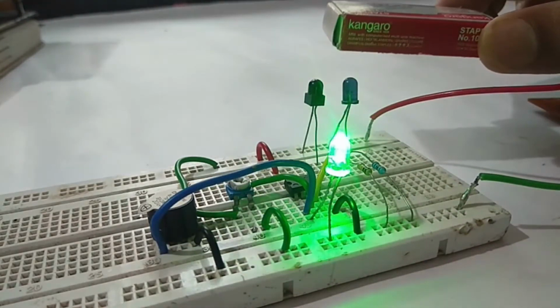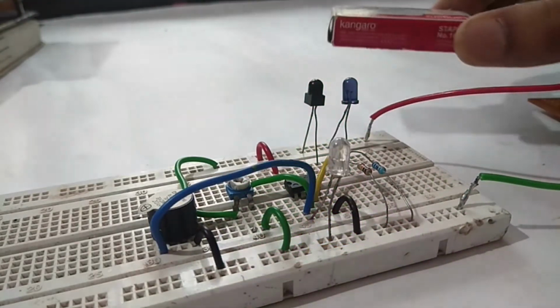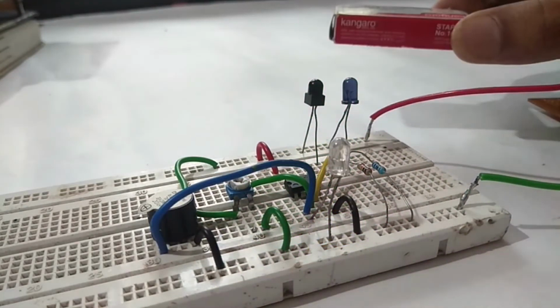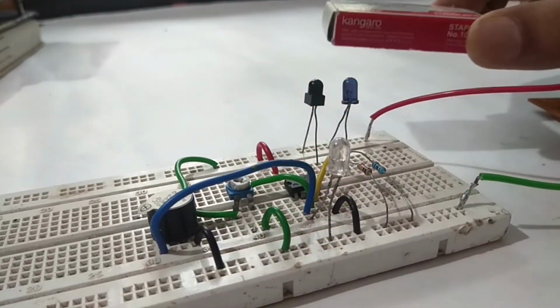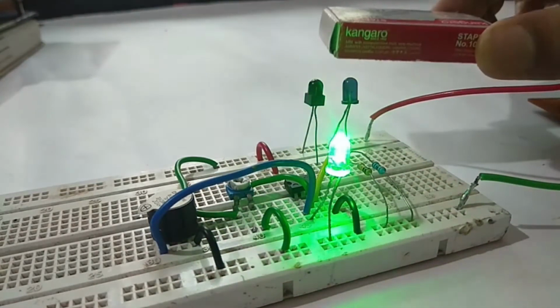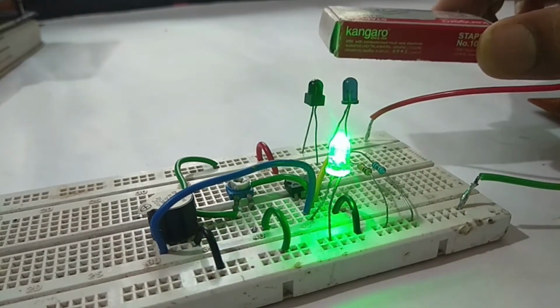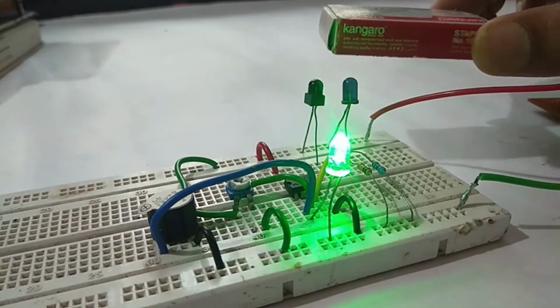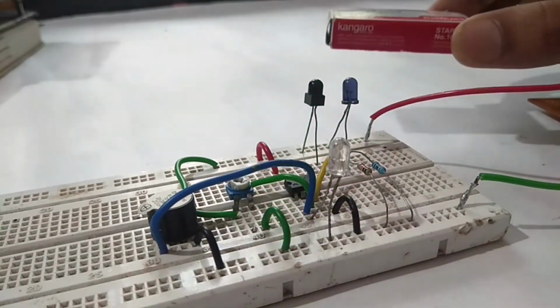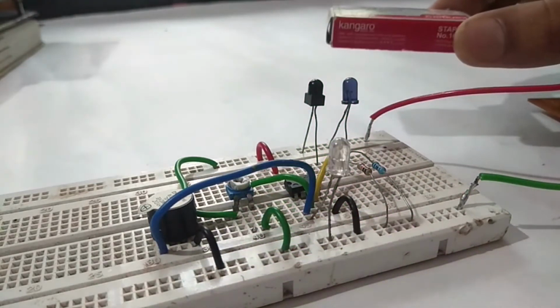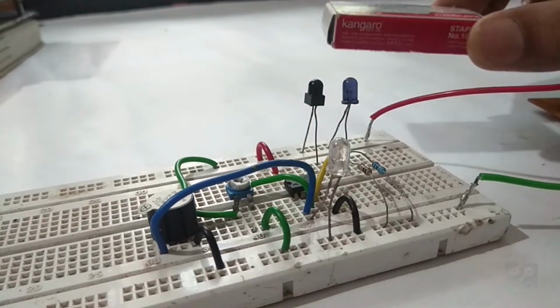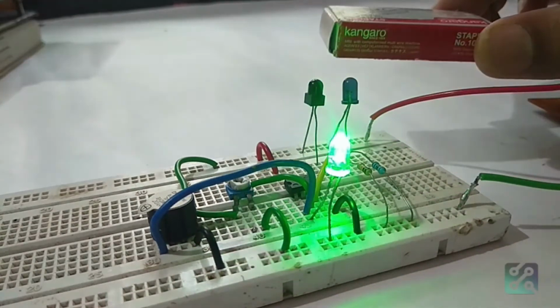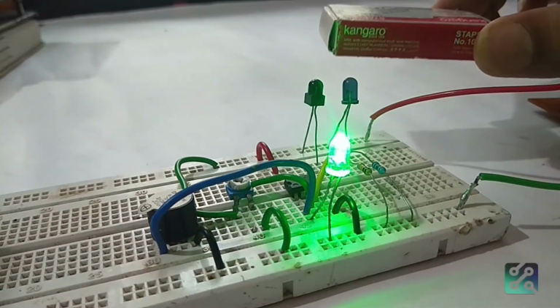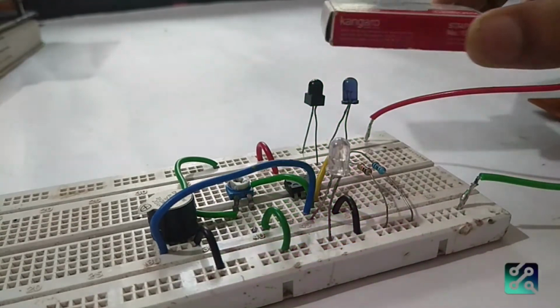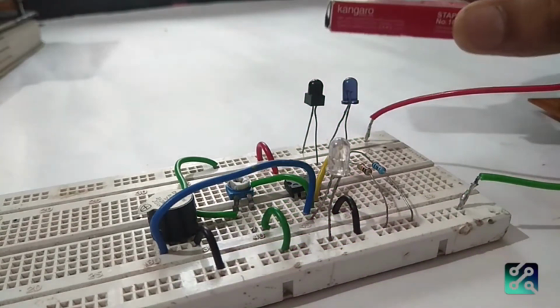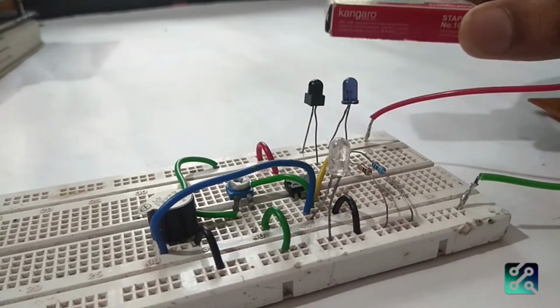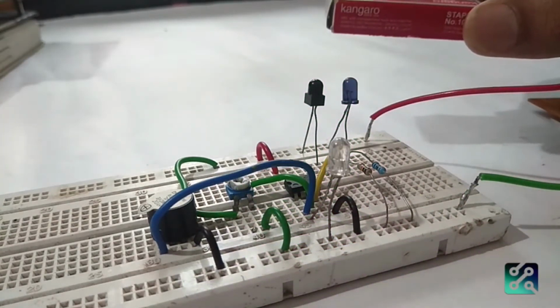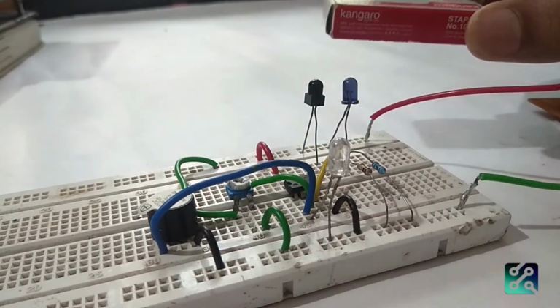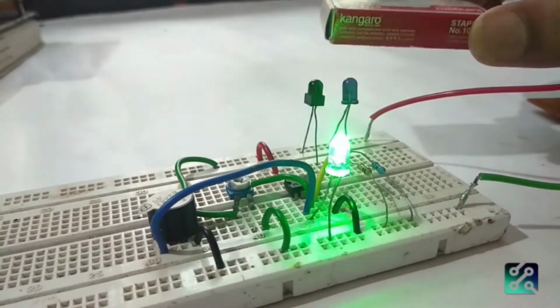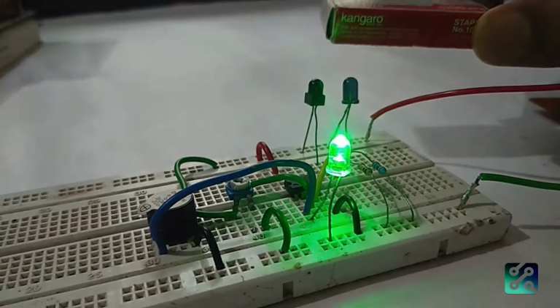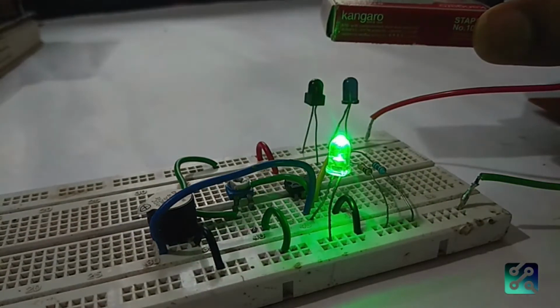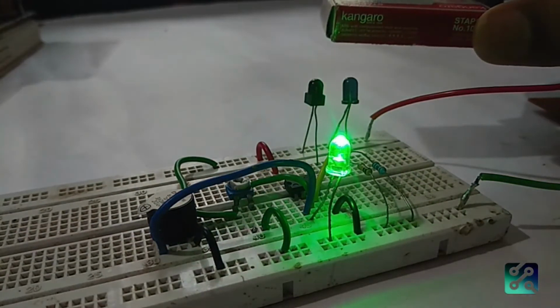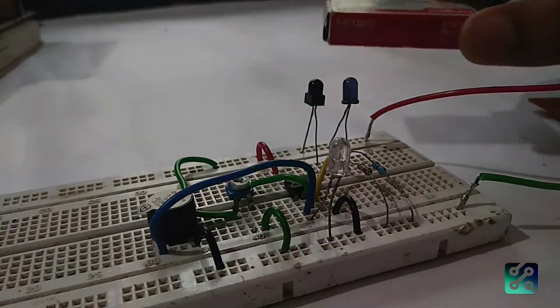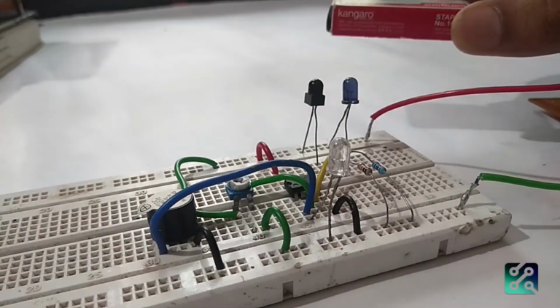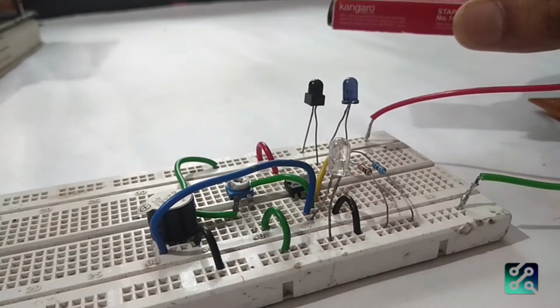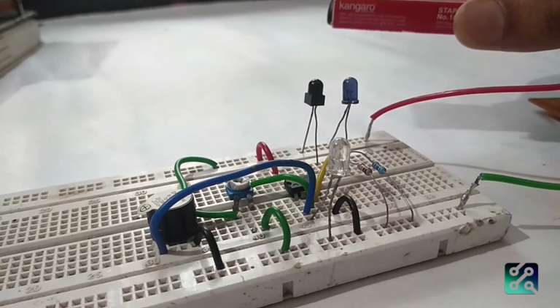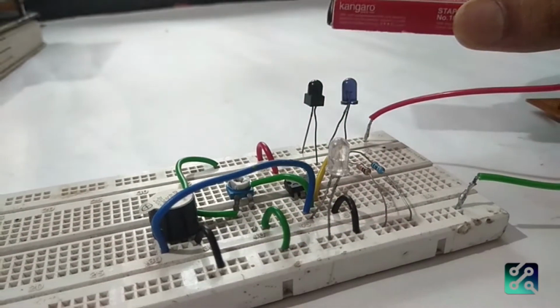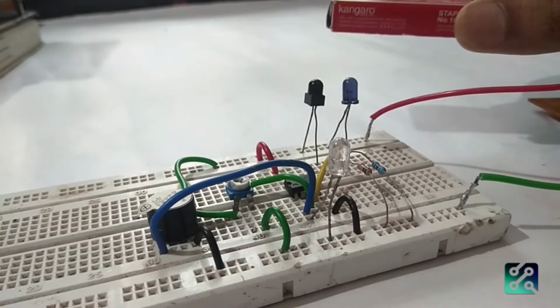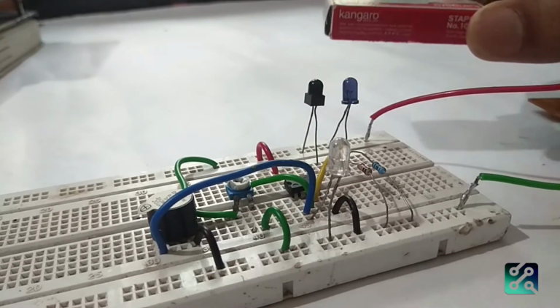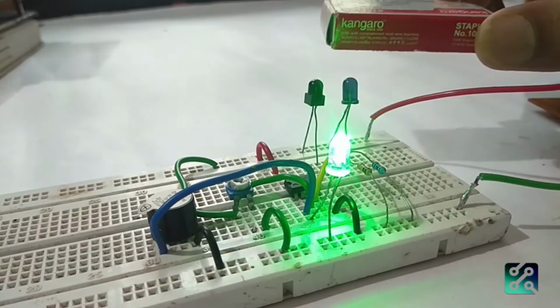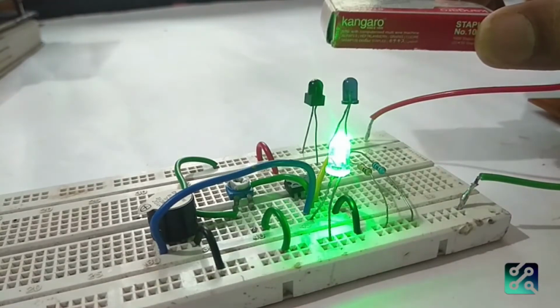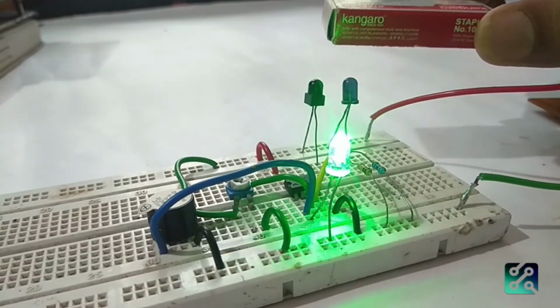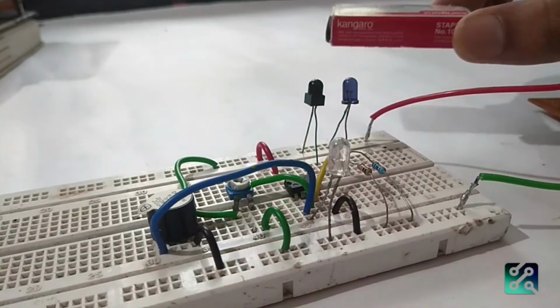Hello friends, welcome to my channel. In this single IR sensor breadboard demo, I will show you how to improve the video.